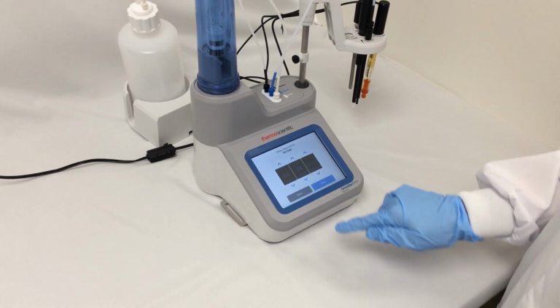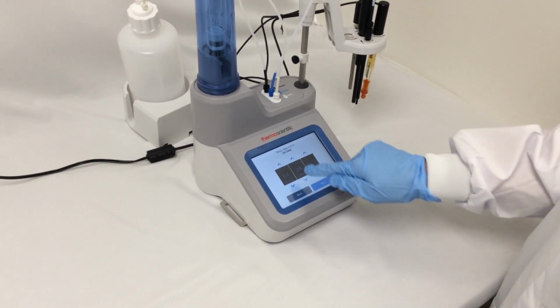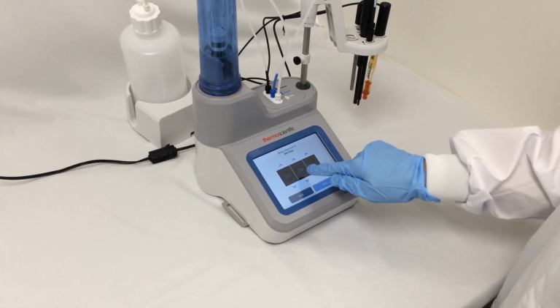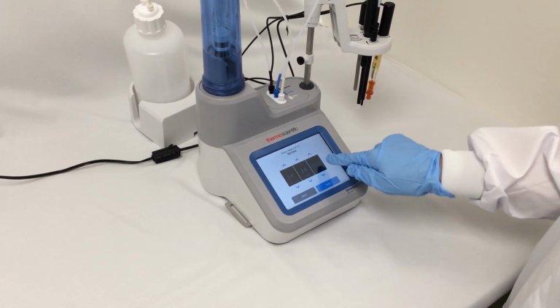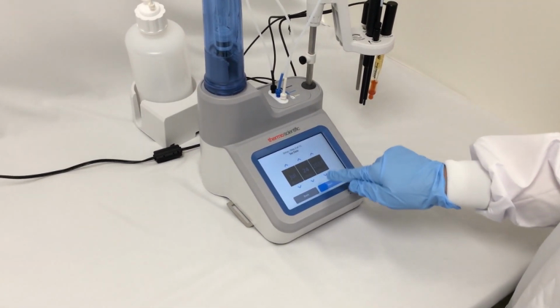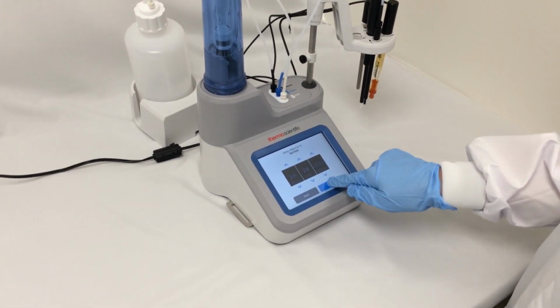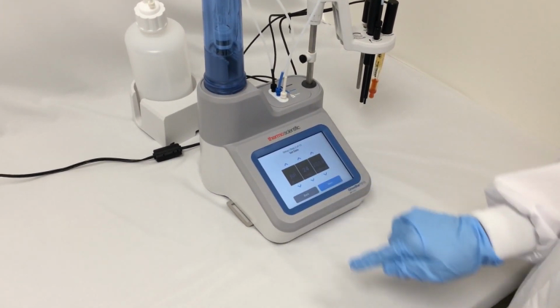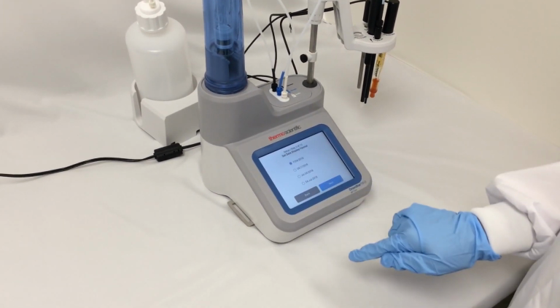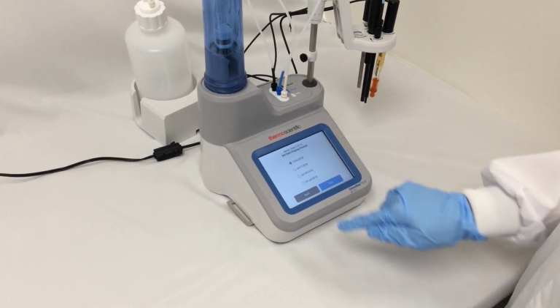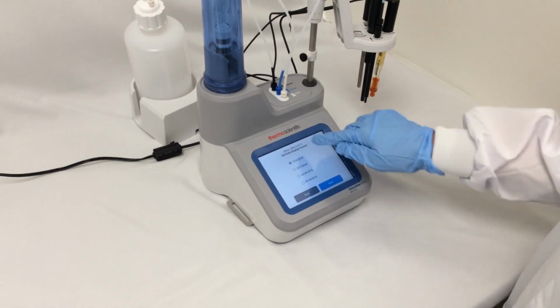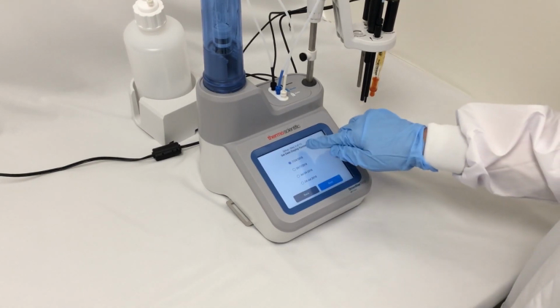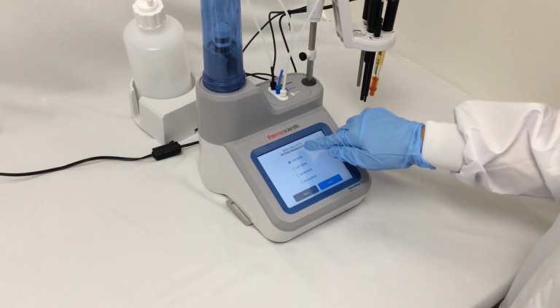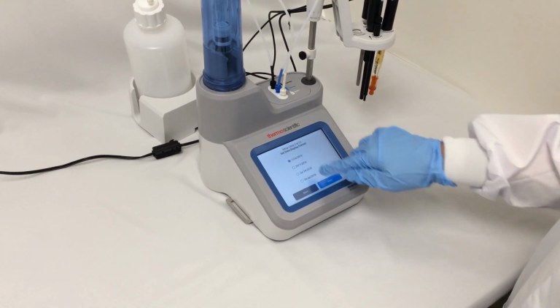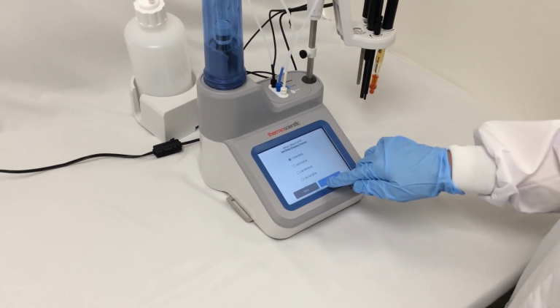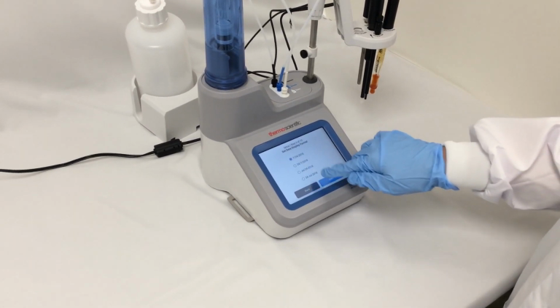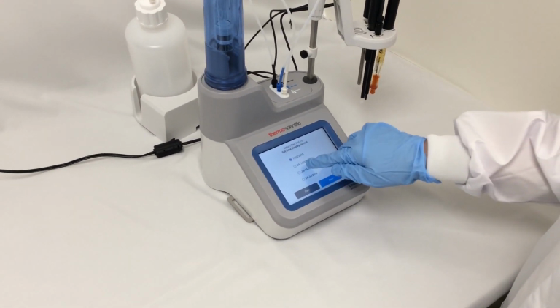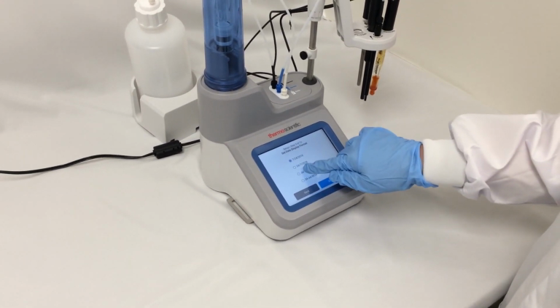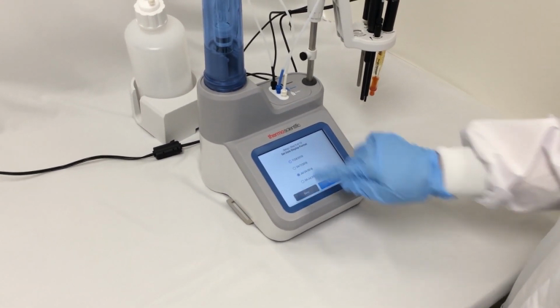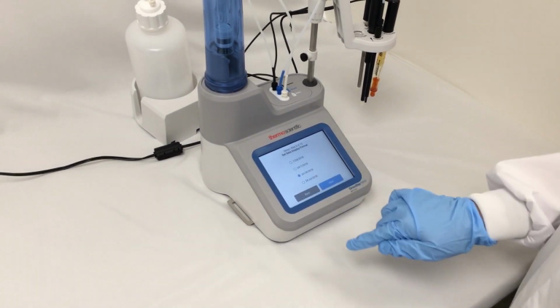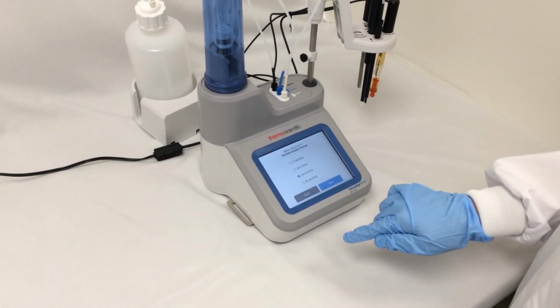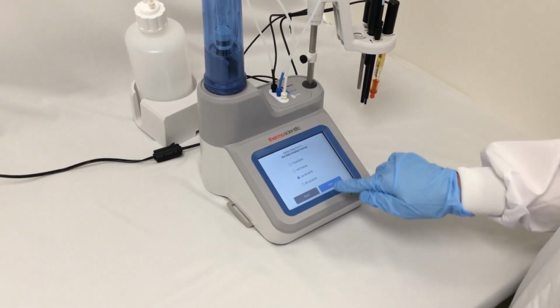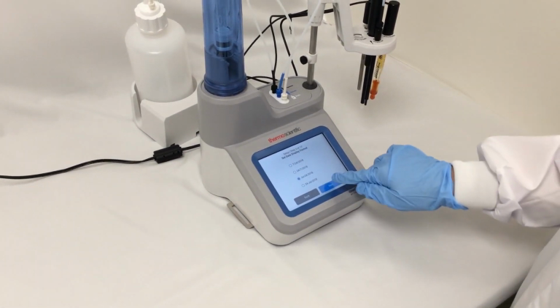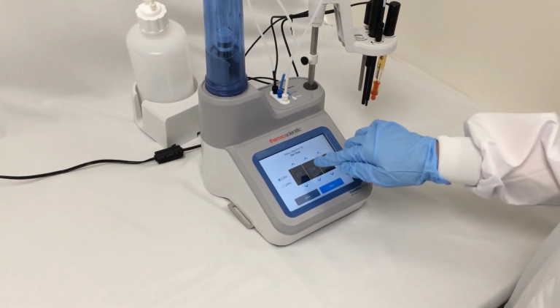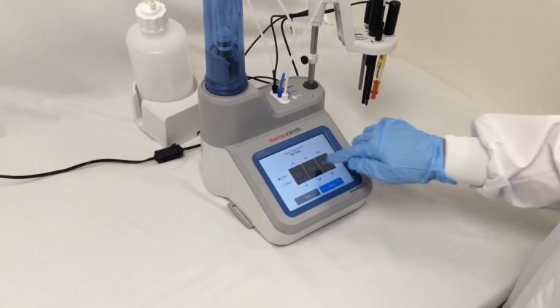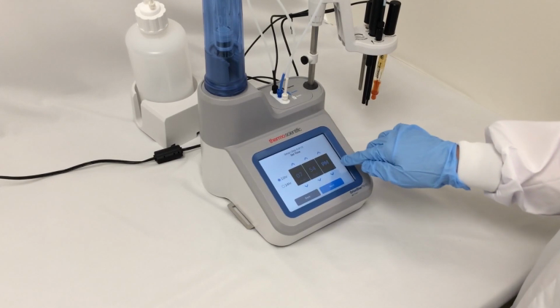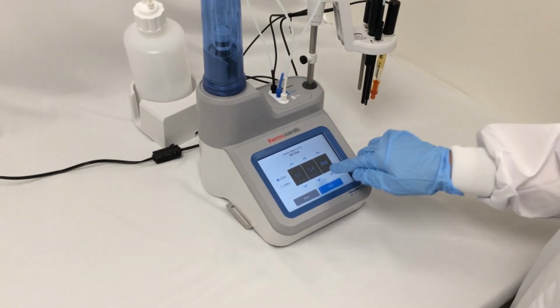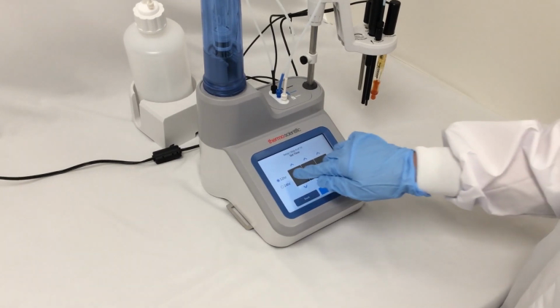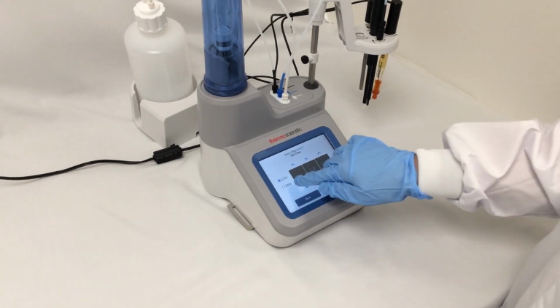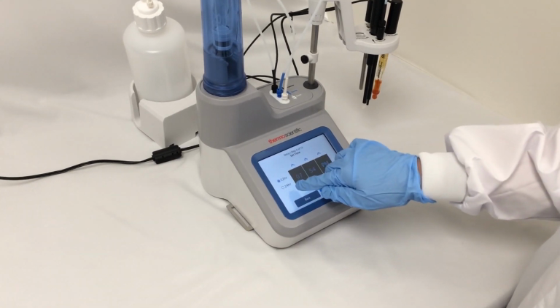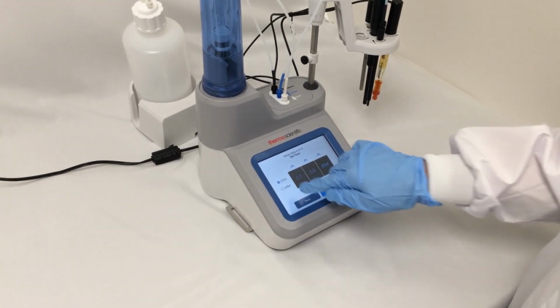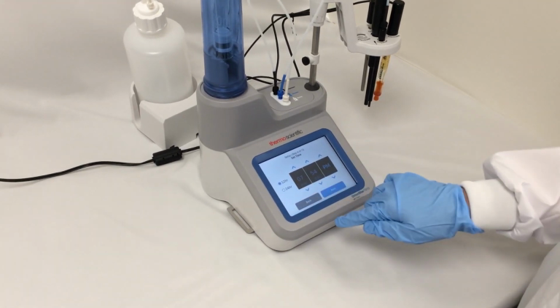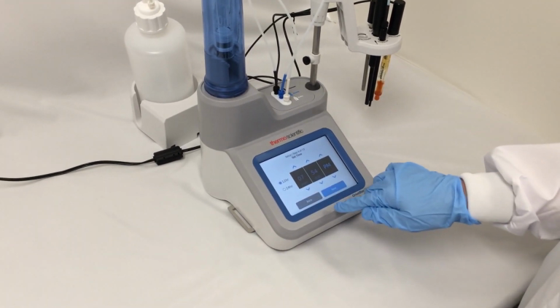I'm going to set today's date and select my date format. I actually like month, day, year. Then I'll select my time — I can do it in 12 or 24 hours.